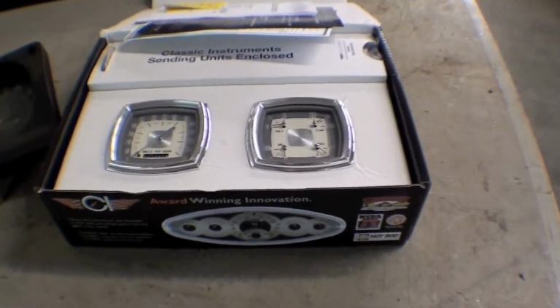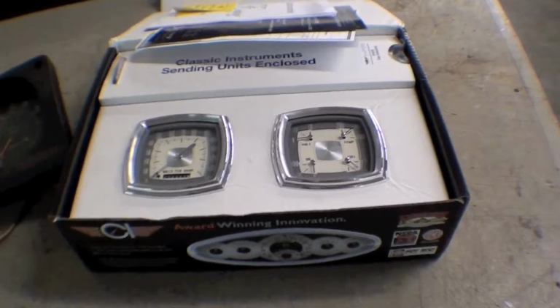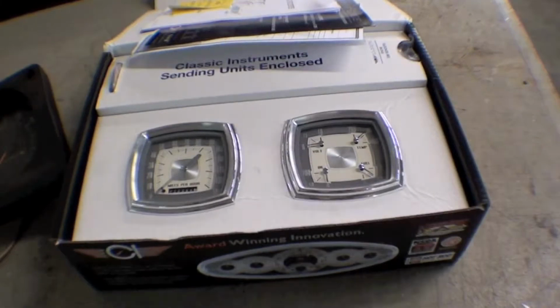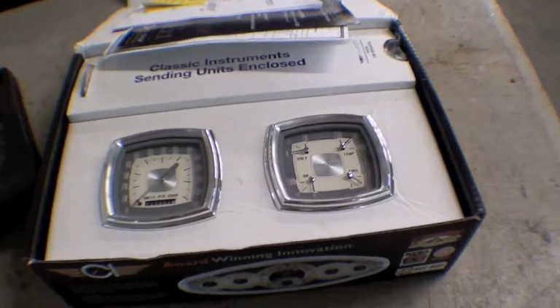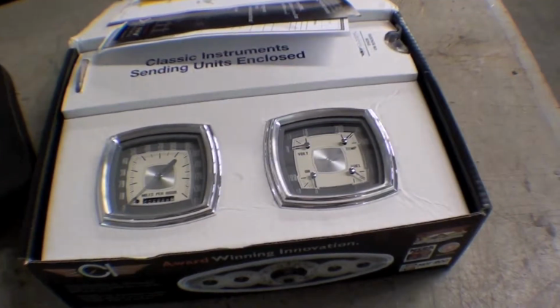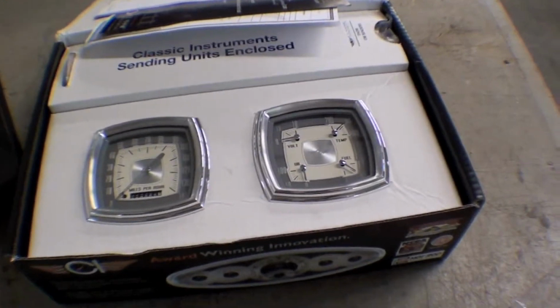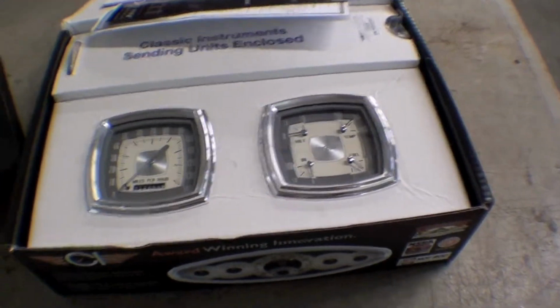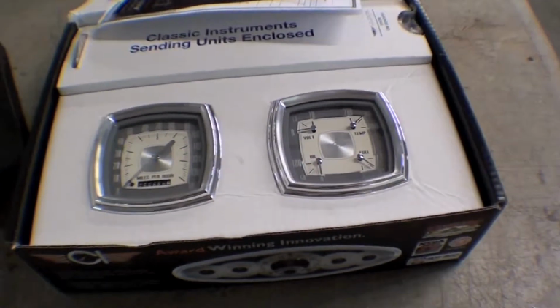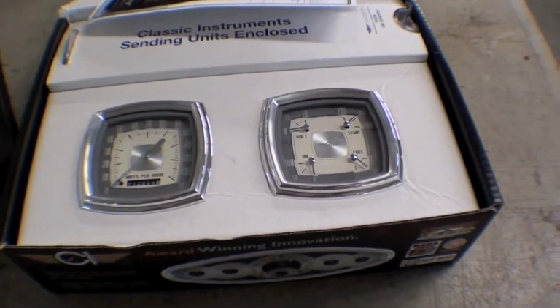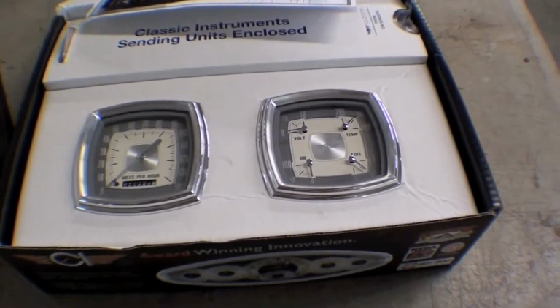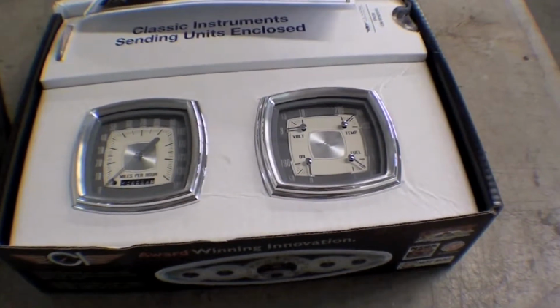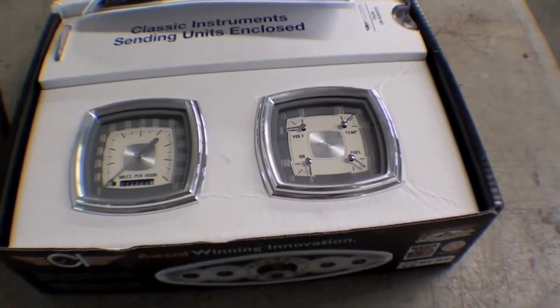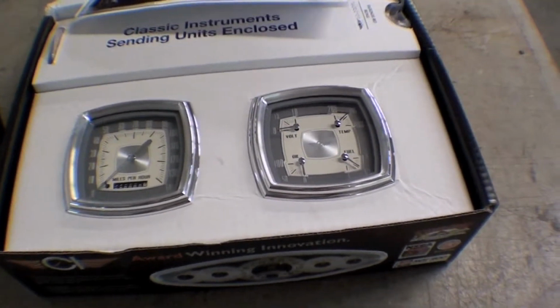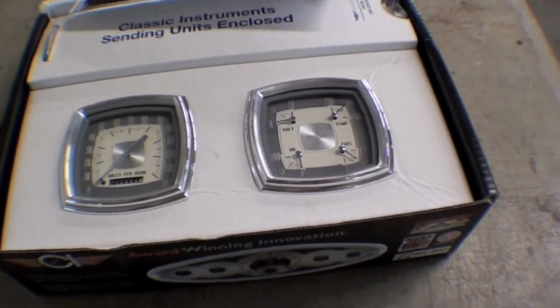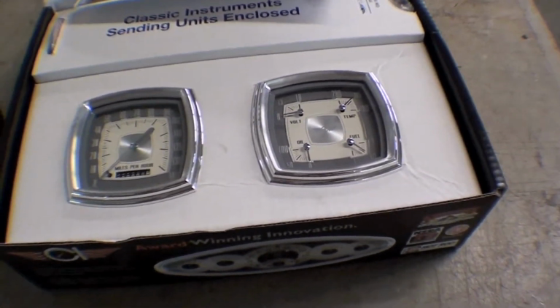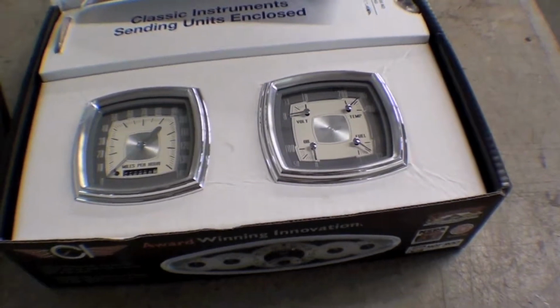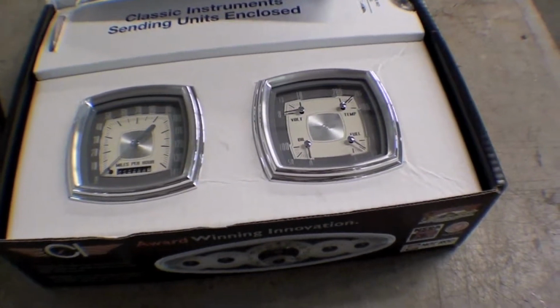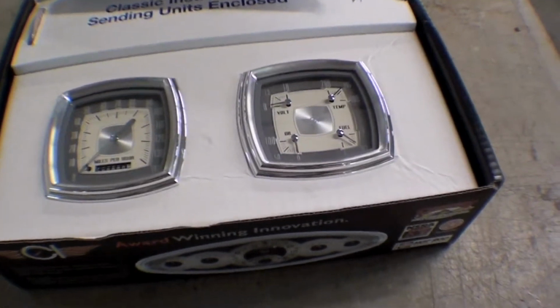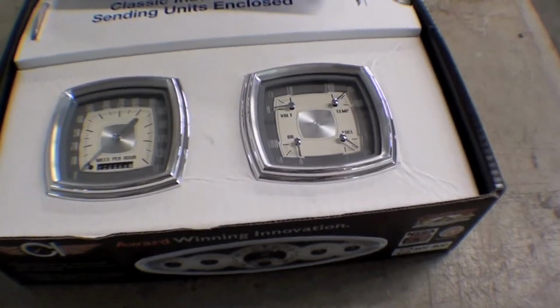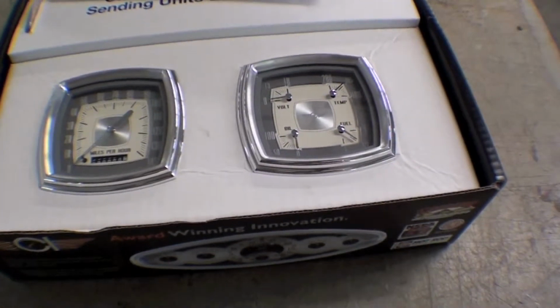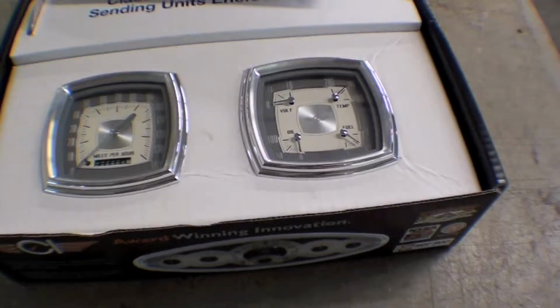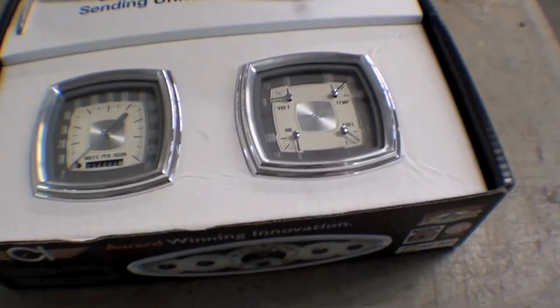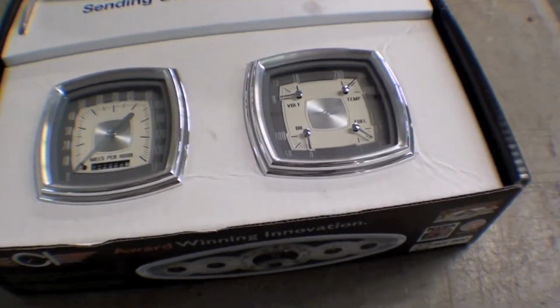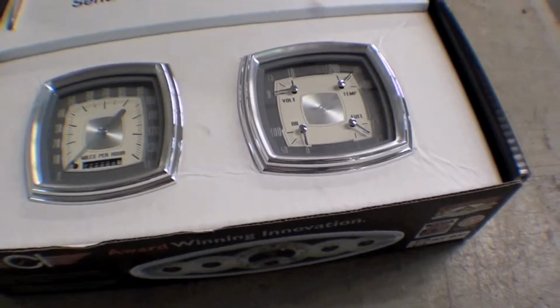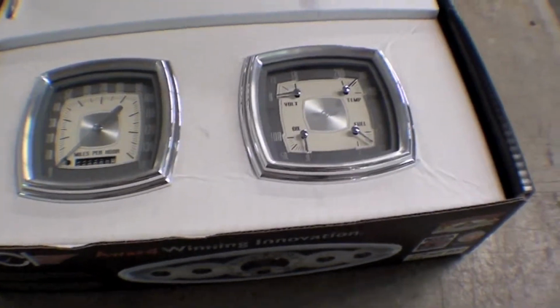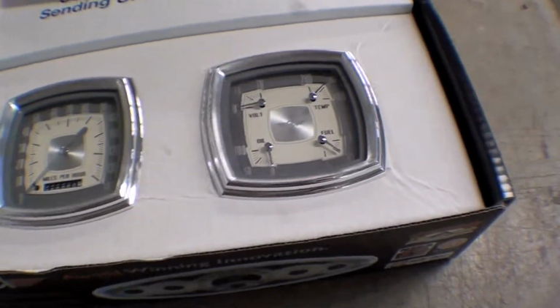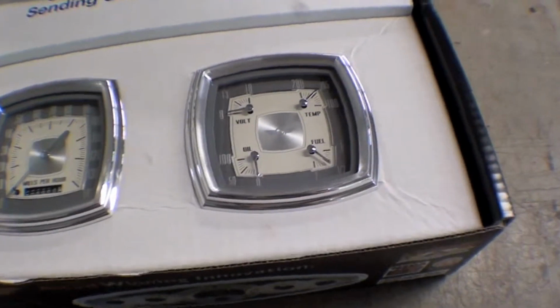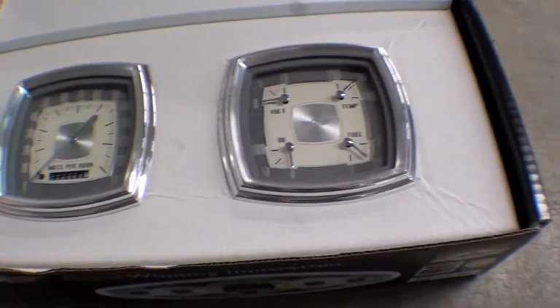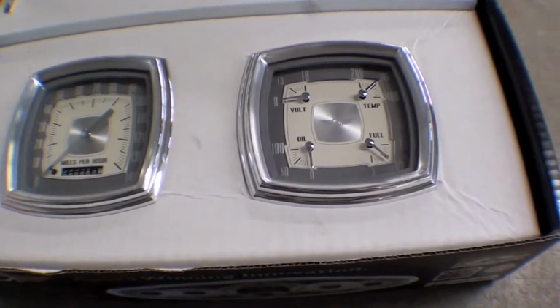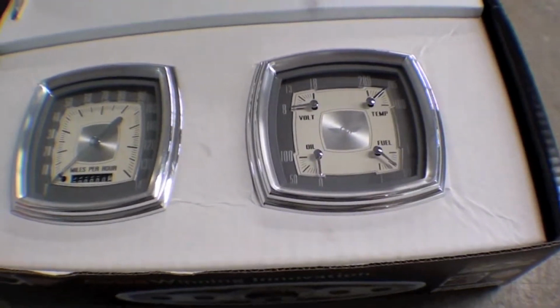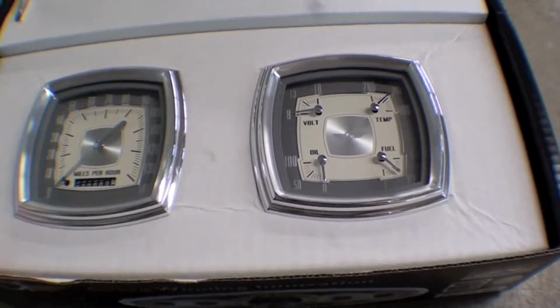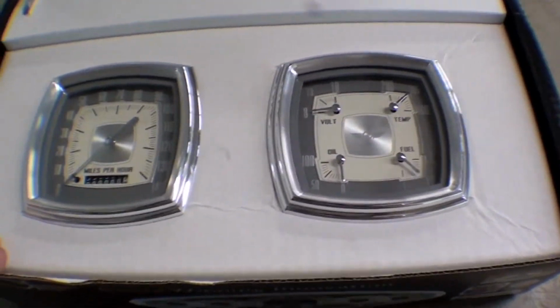Here's a new part we got in for our FJ55 today. As the build continues, we're starting to get some of our flashy stuff. As you see here, we got a pair of instruments from Classic Industries.